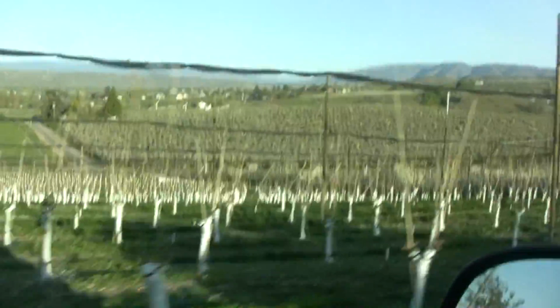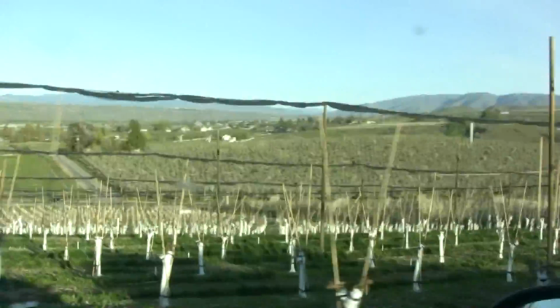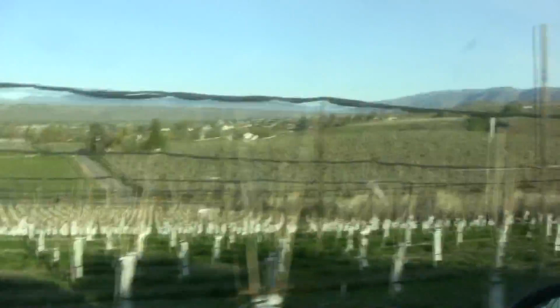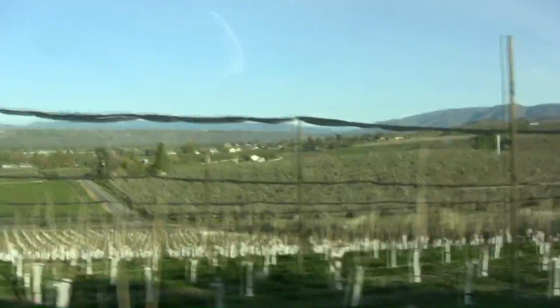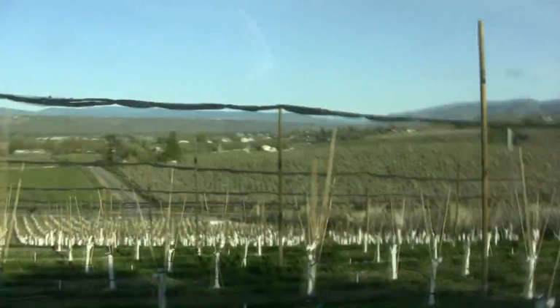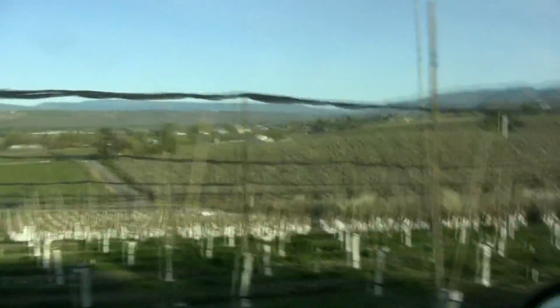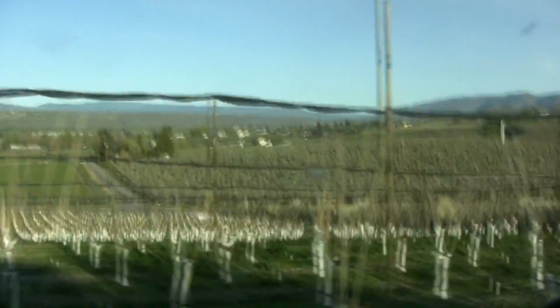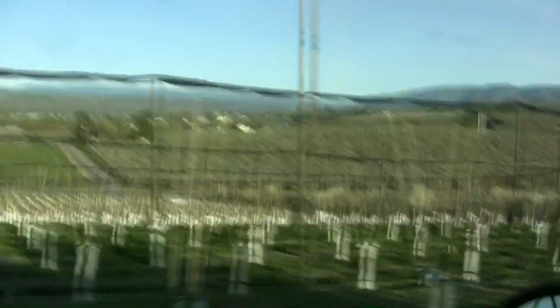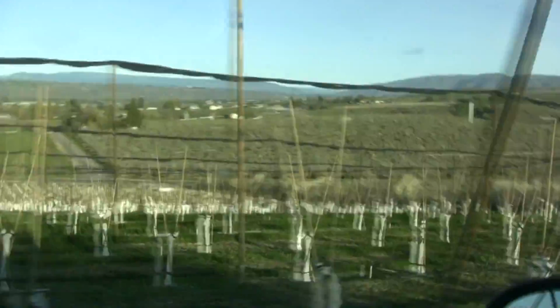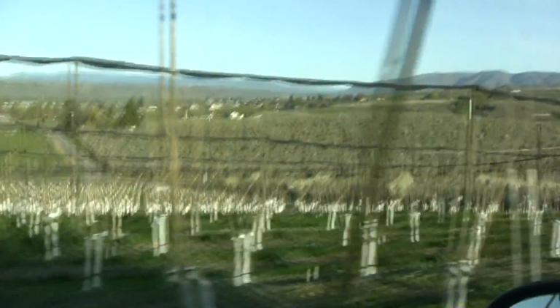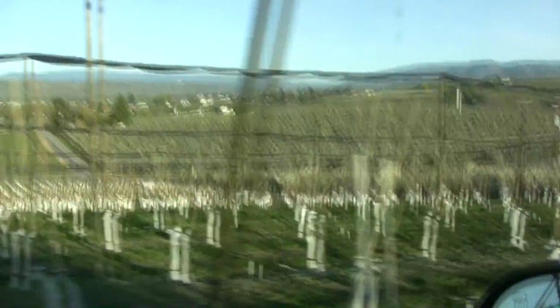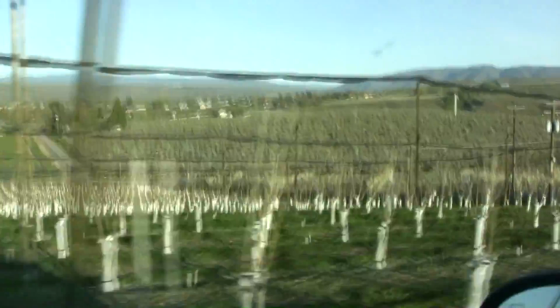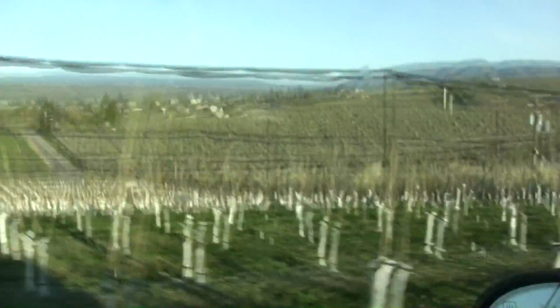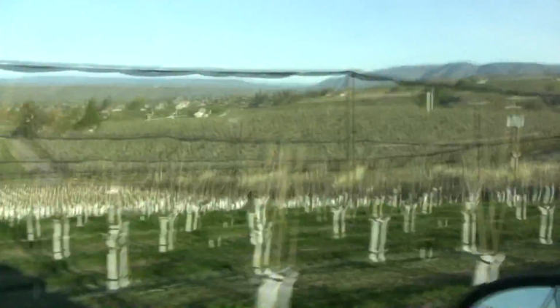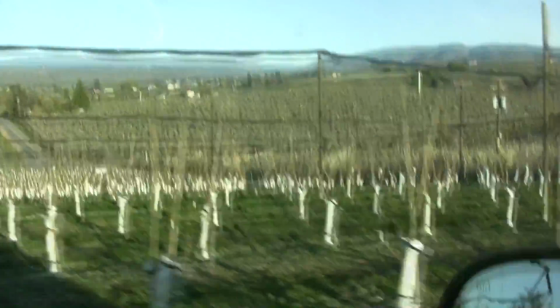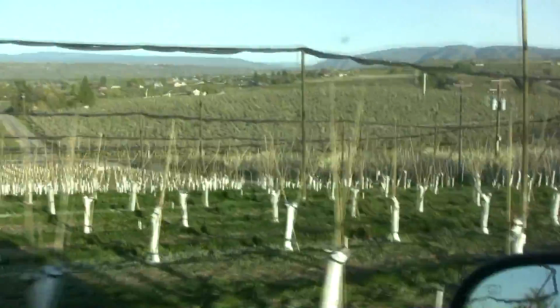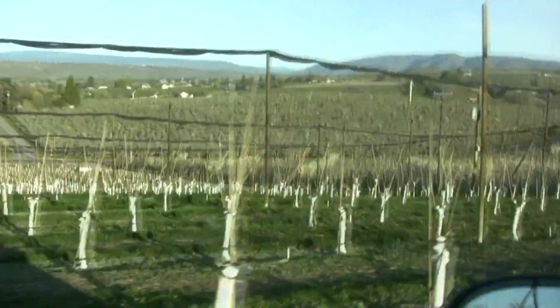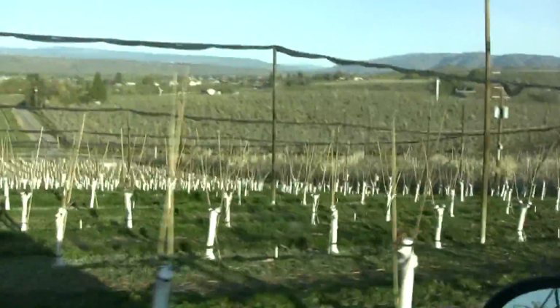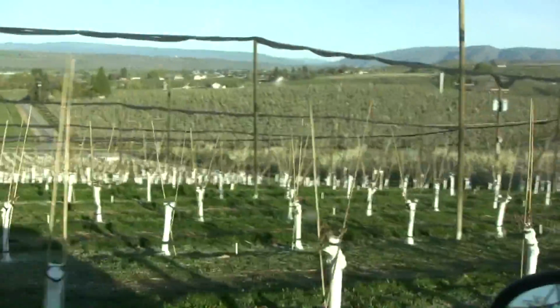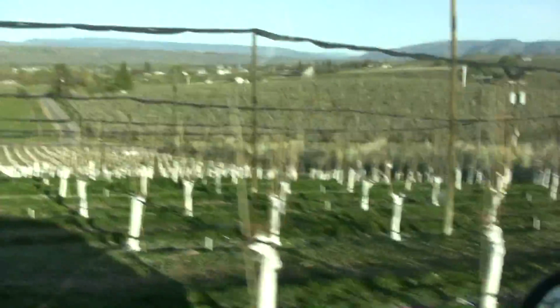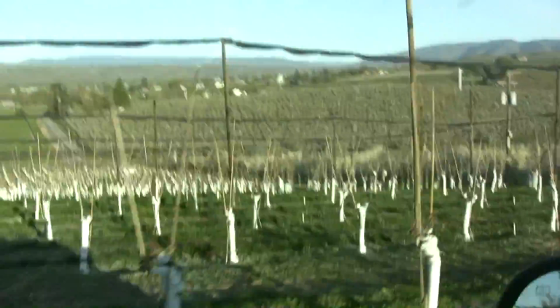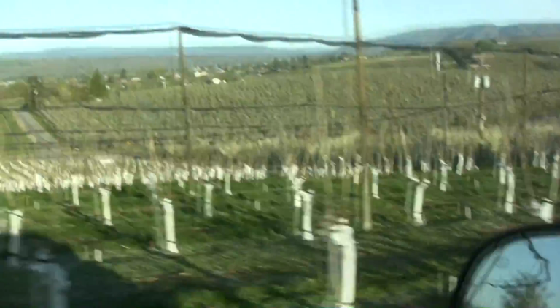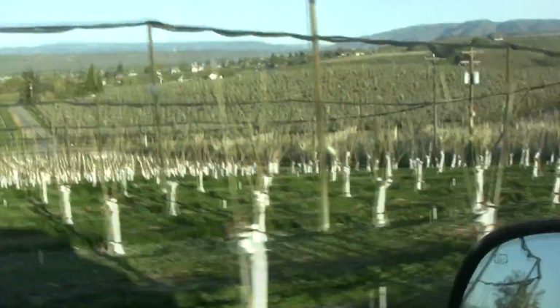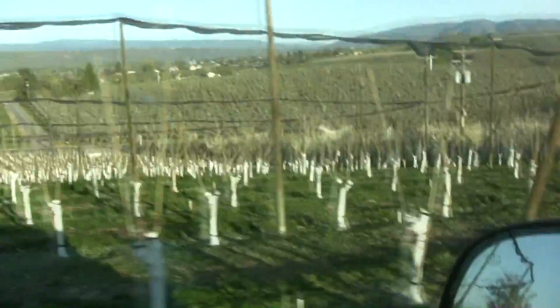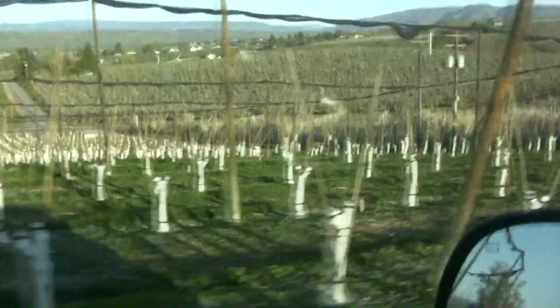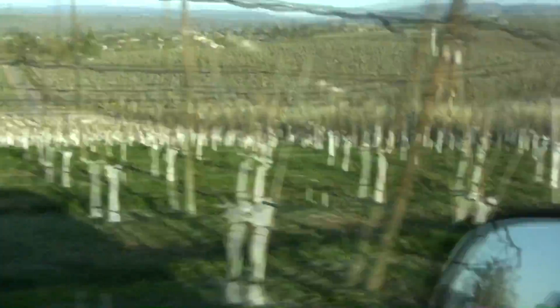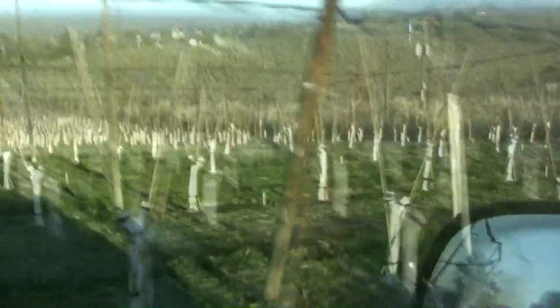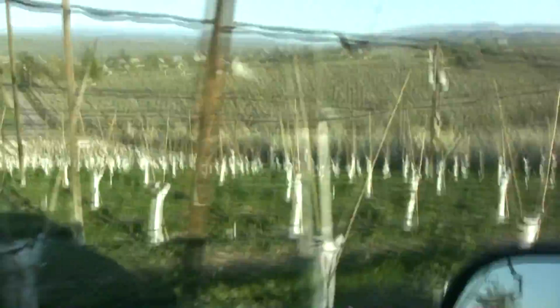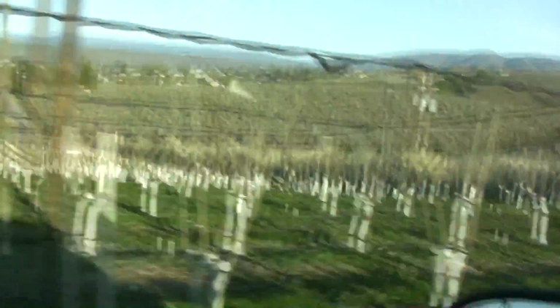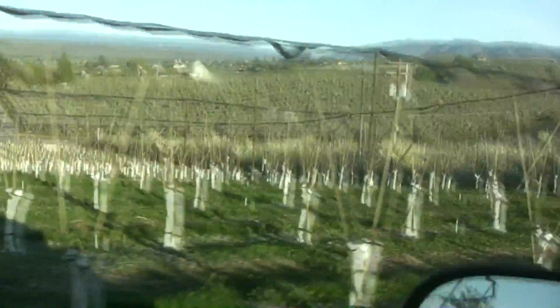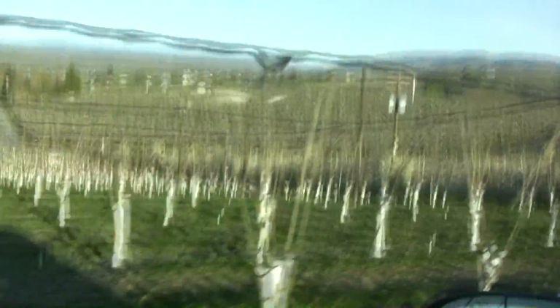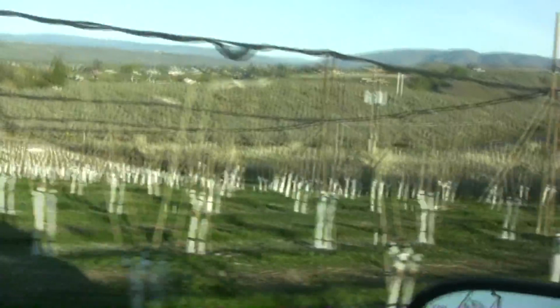I did not see one dead graft. Everything I see is growing. Some are a little slower than others, but everything is growing. Everything is alive.